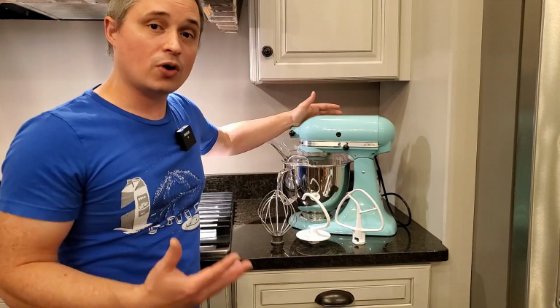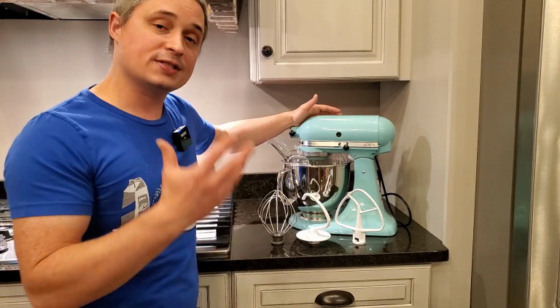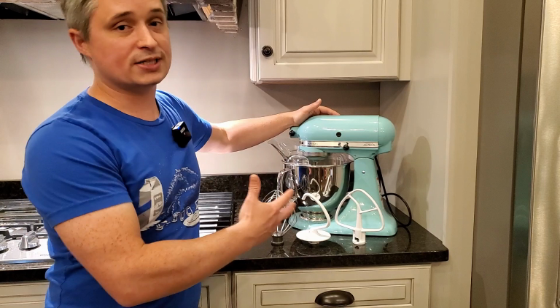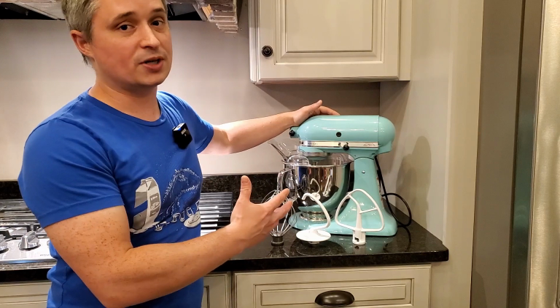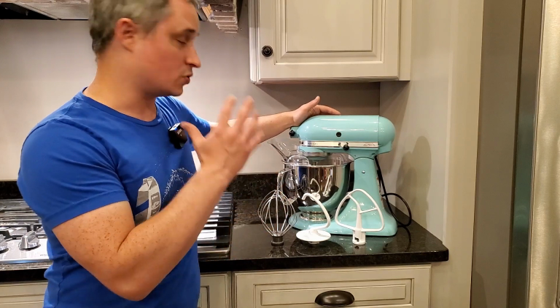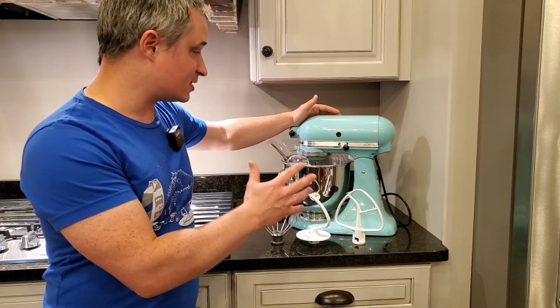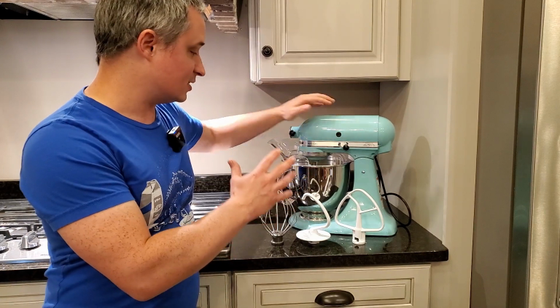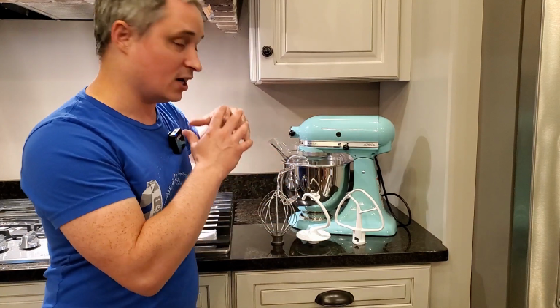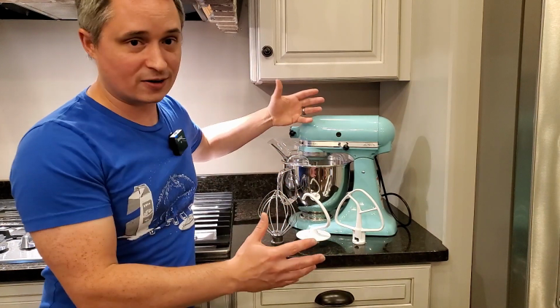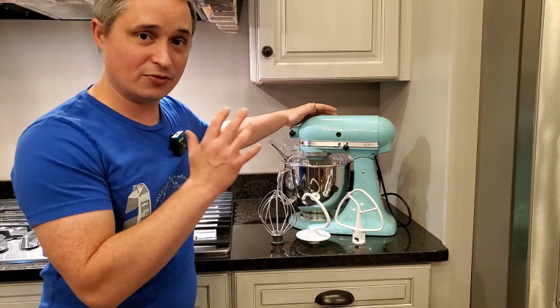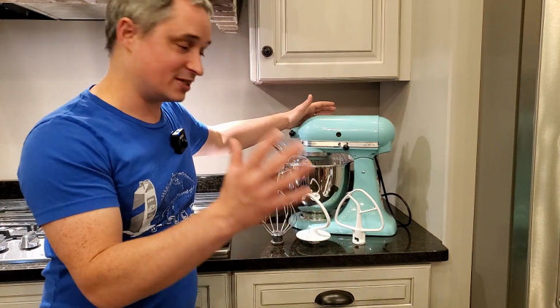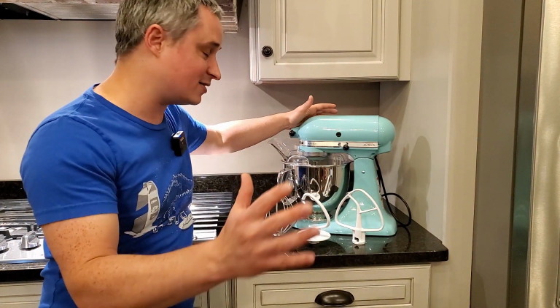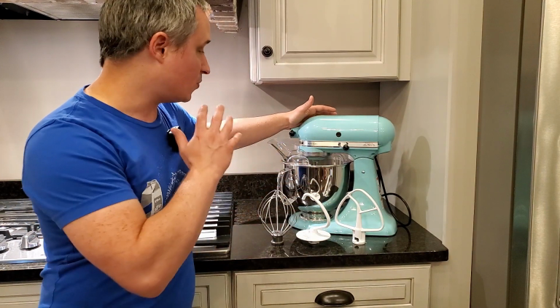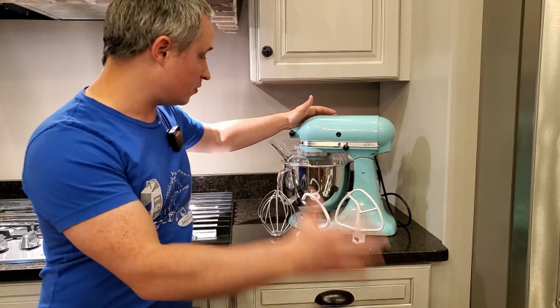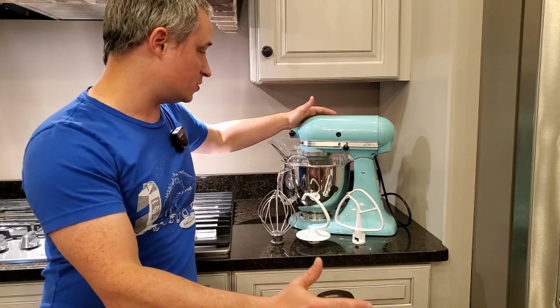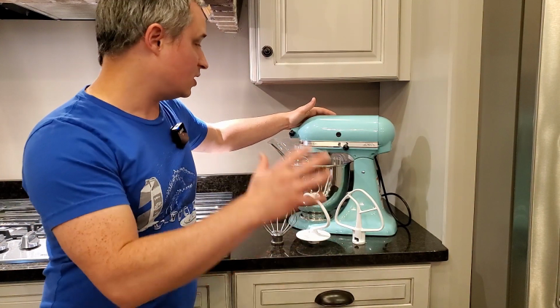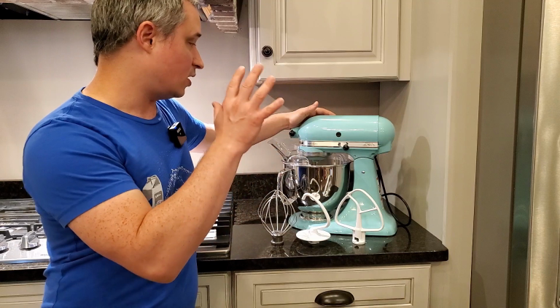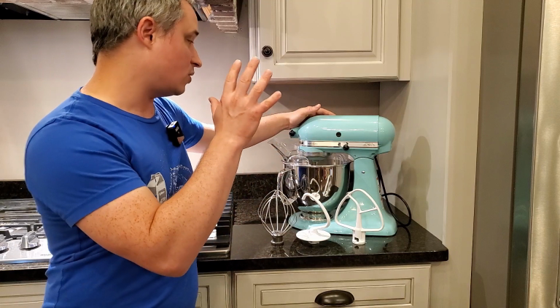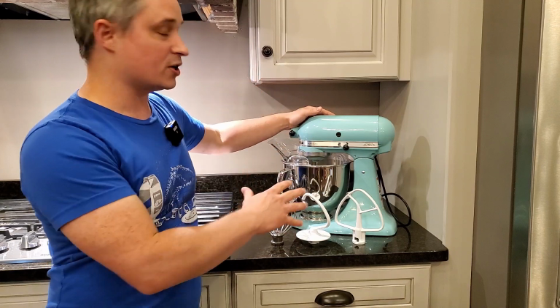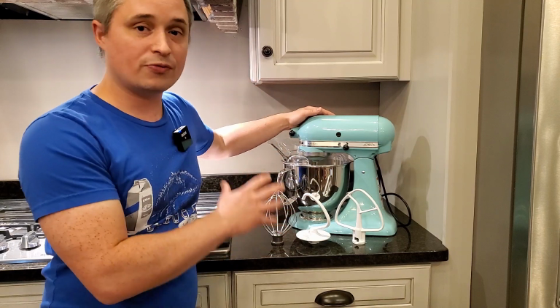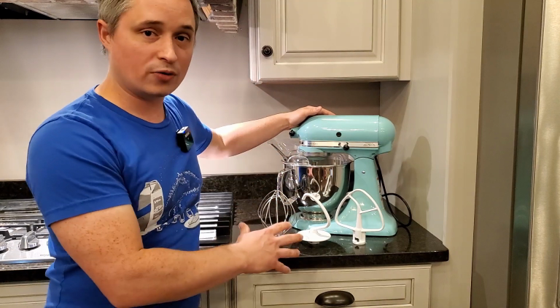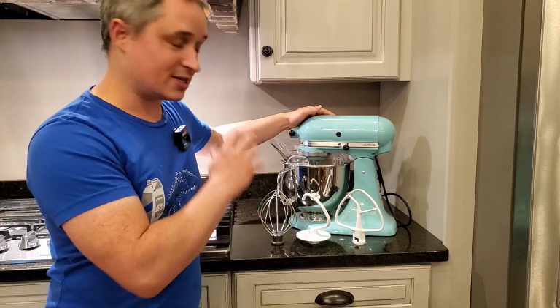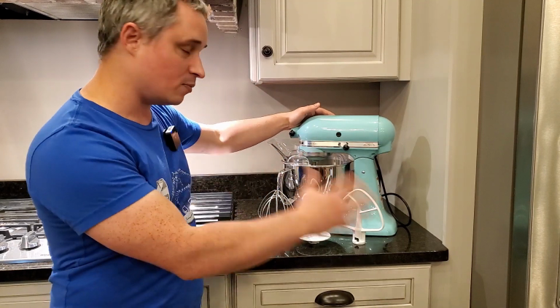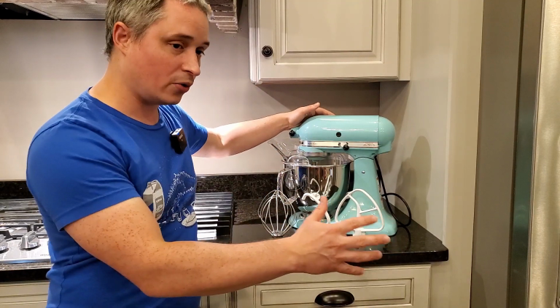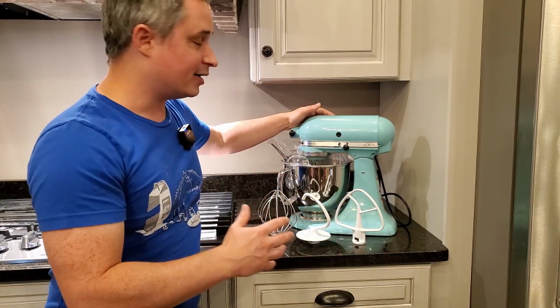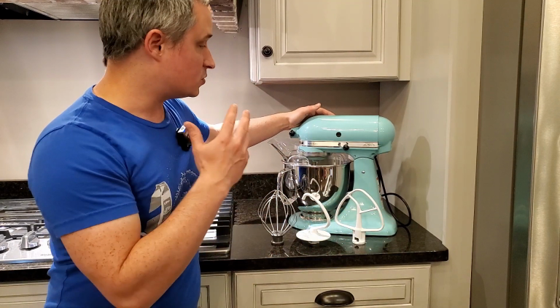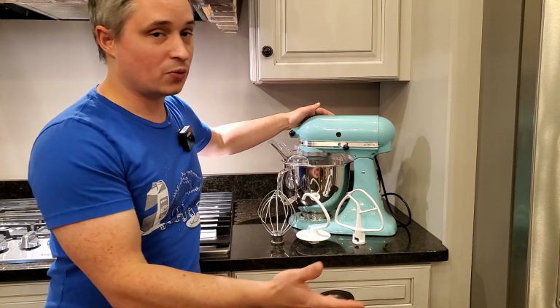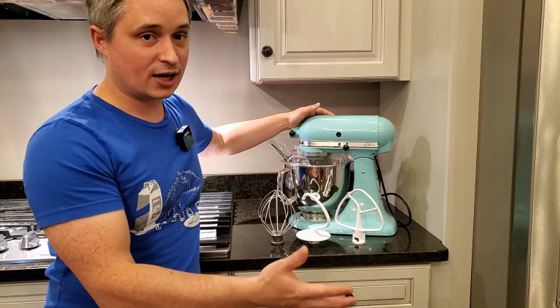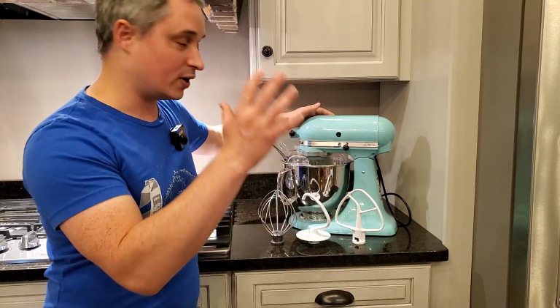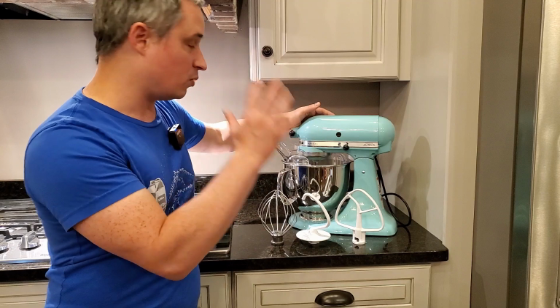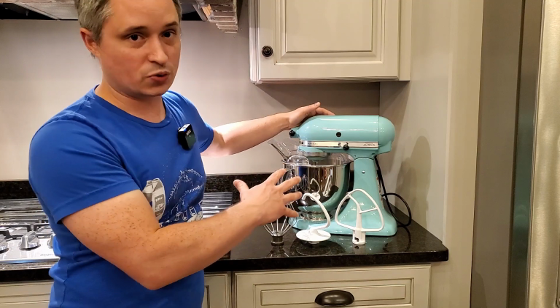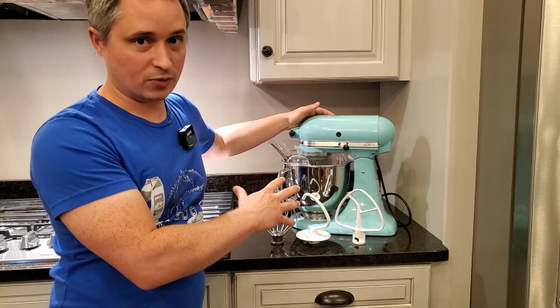Overall, I think this is a great stand mixer. There's a reason it's such an icon in everyone's kitchen throughout all these years. We had our original one for 12 years, same model, and as soon as that one died we went out and bought this one the same day.